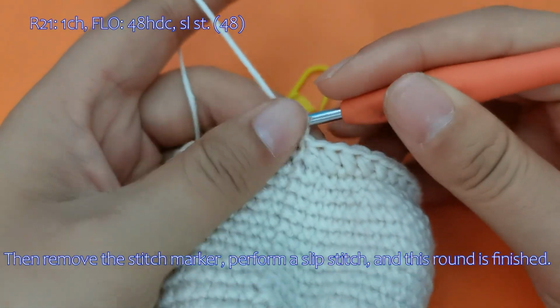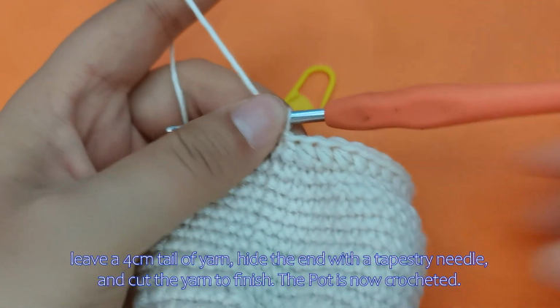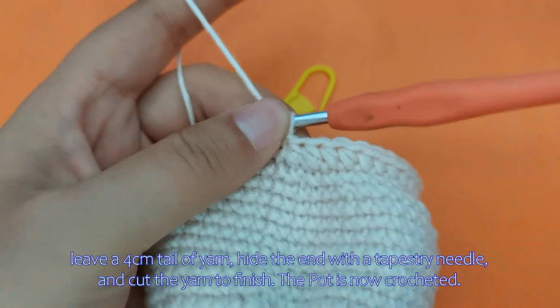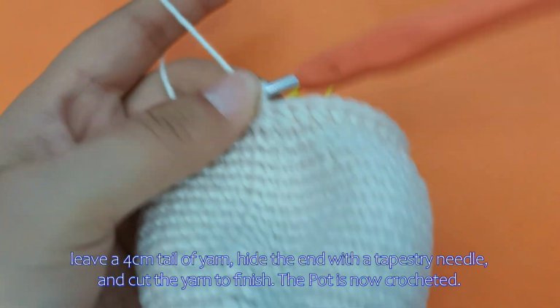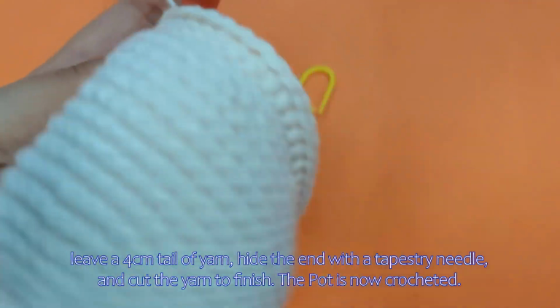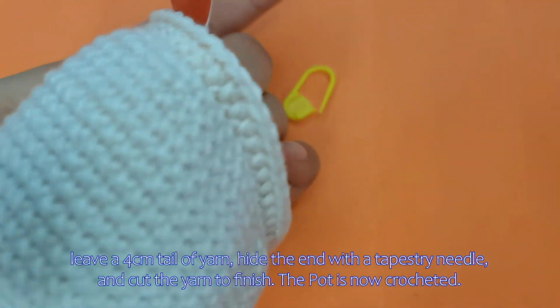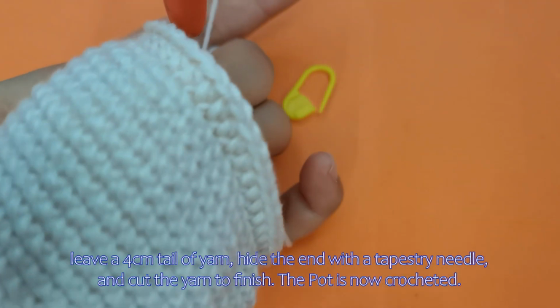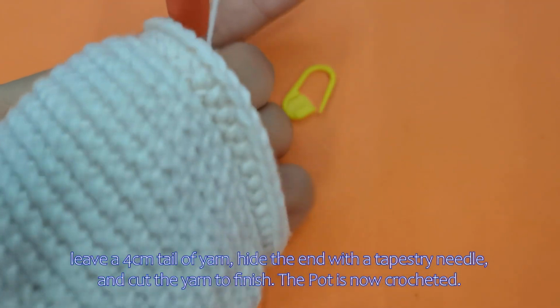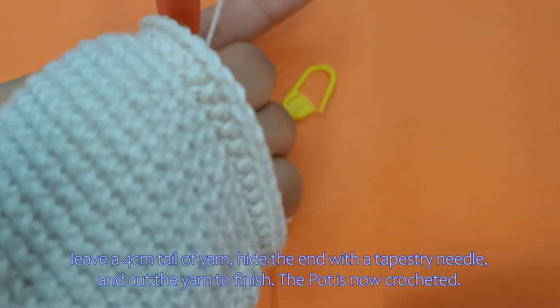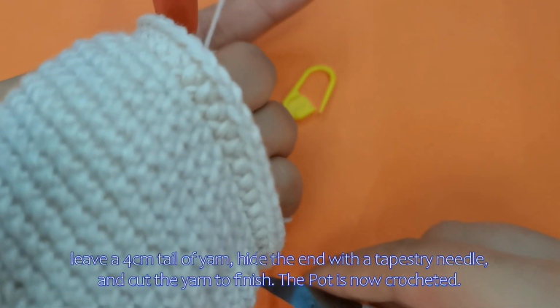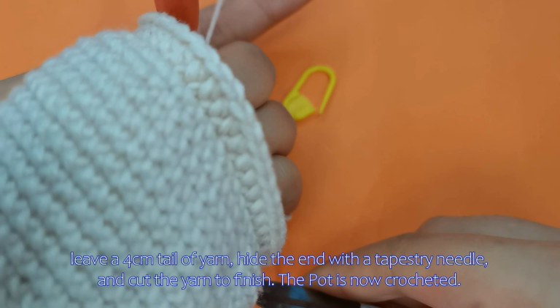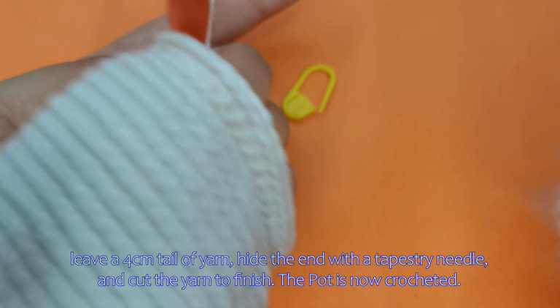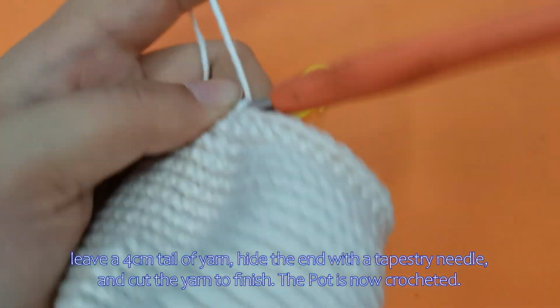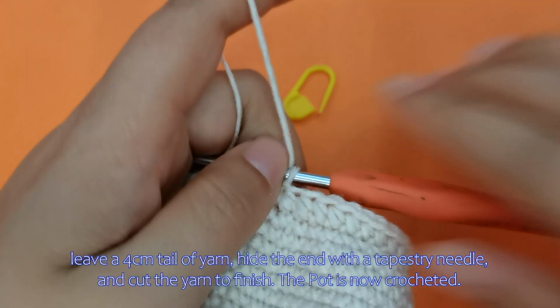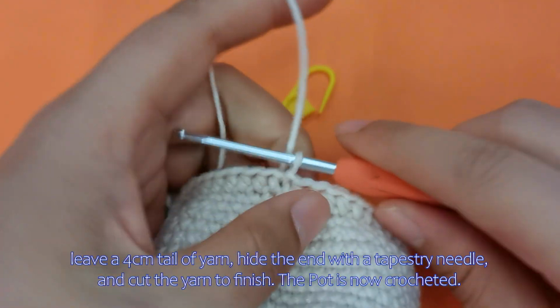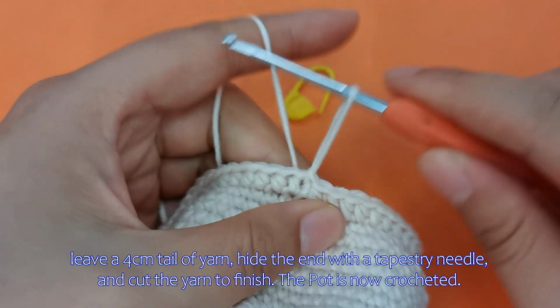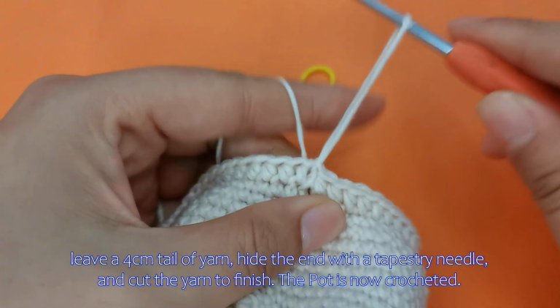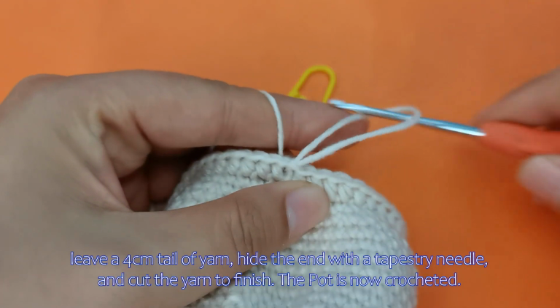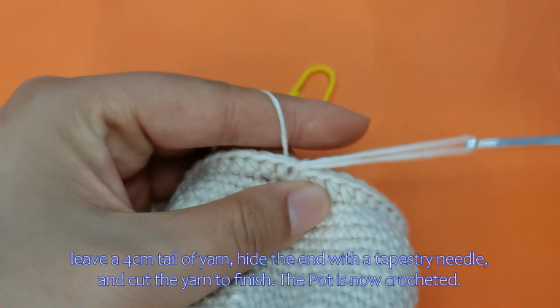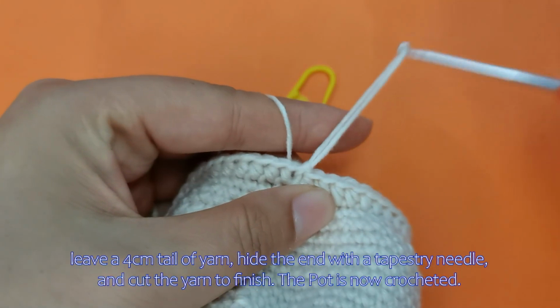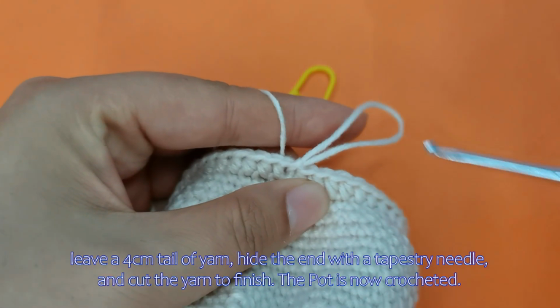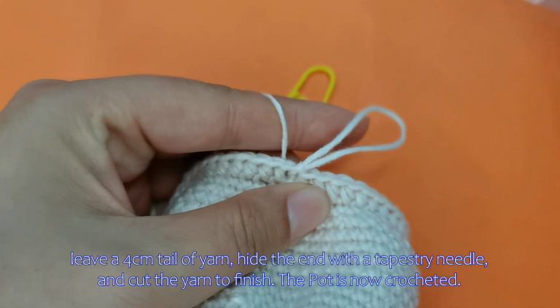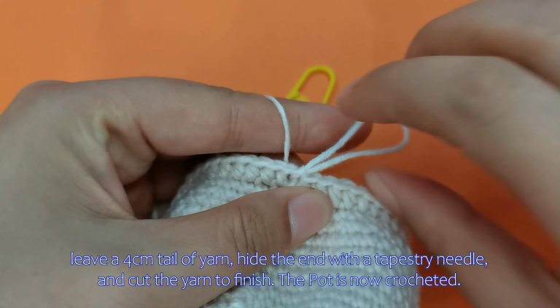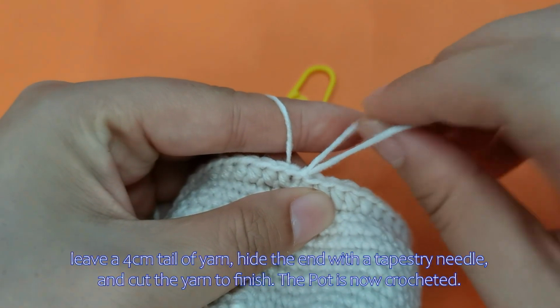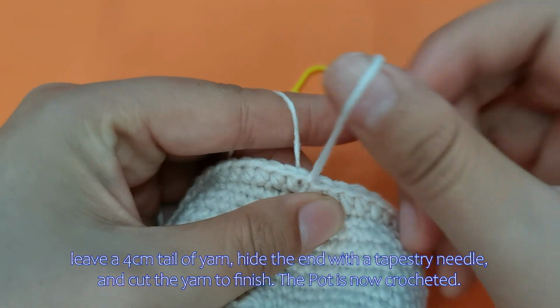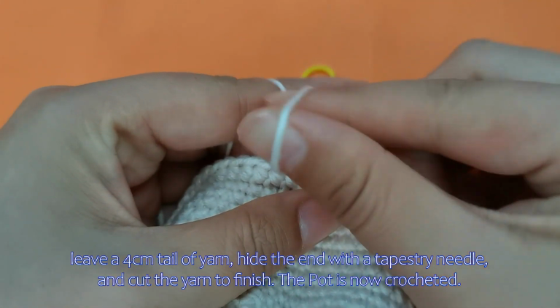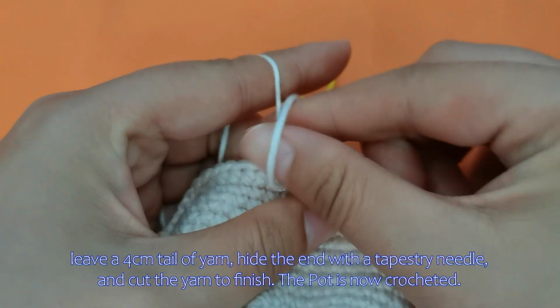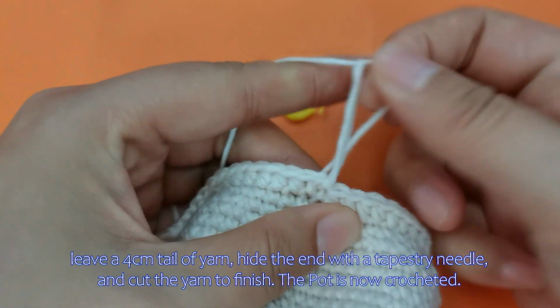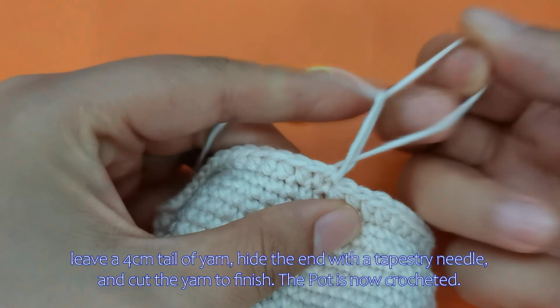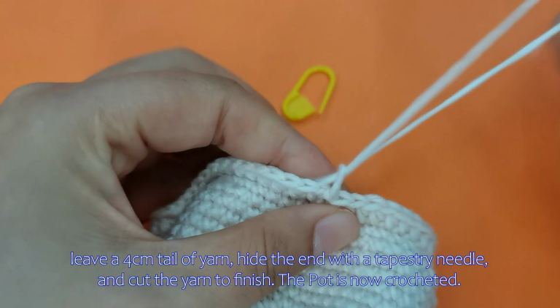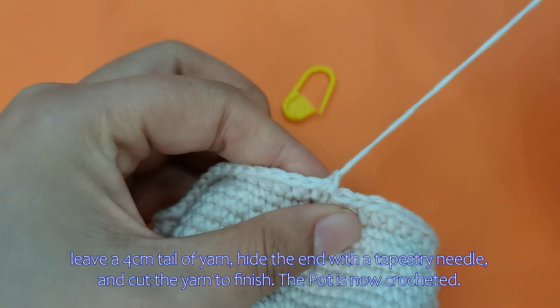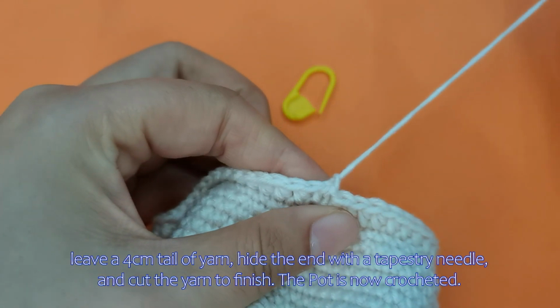Leave a 4cm tail of yarn, hide the end with a tapestry needle, and cut the yarn to finish. The pot is now crocheted.